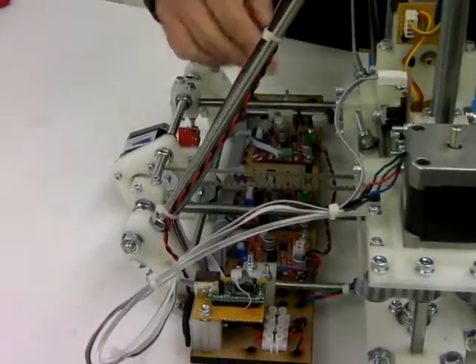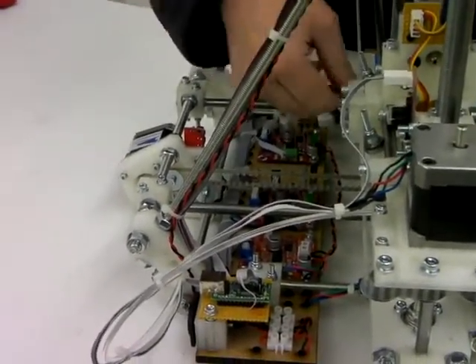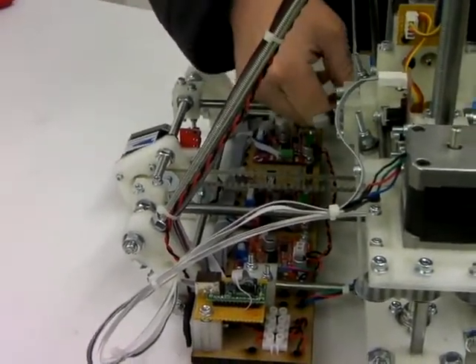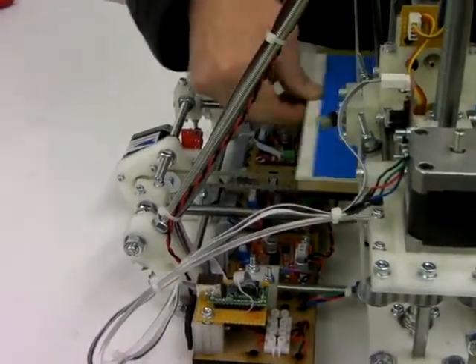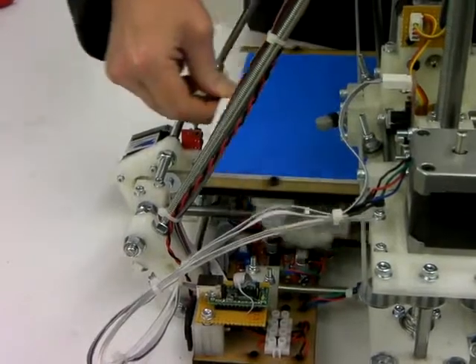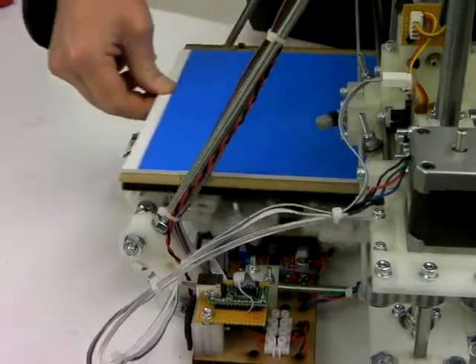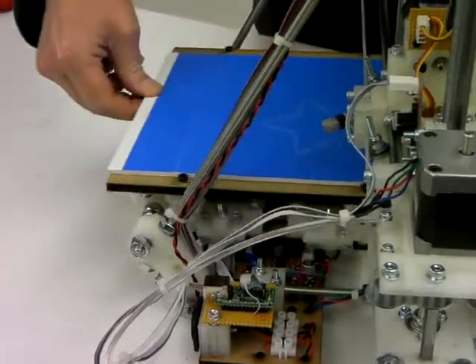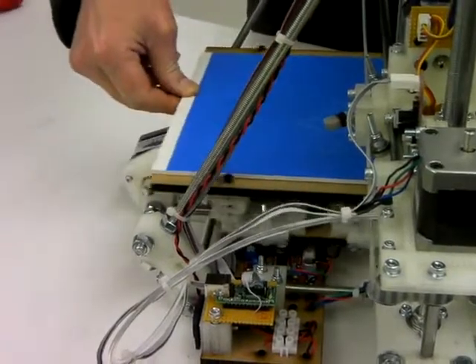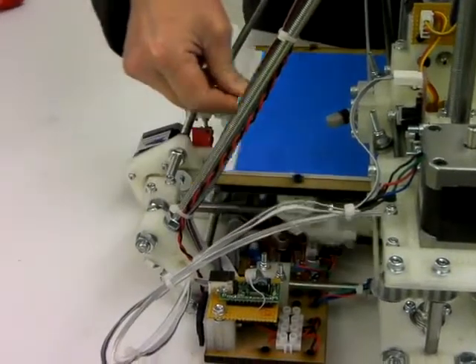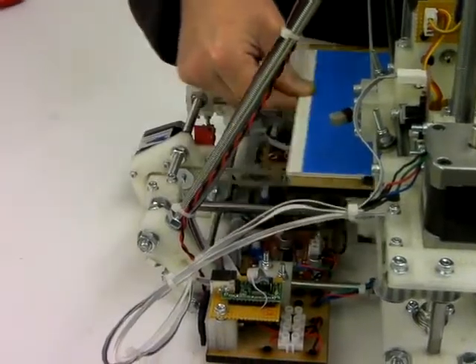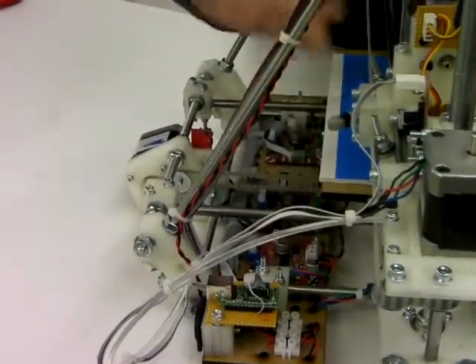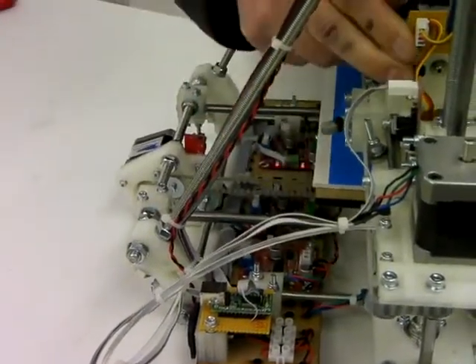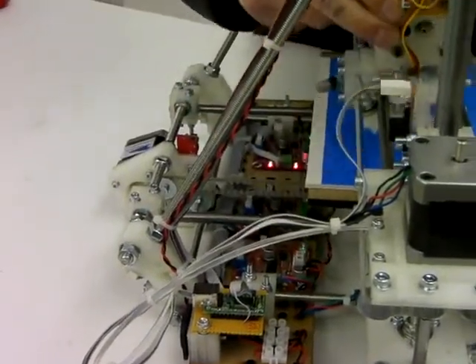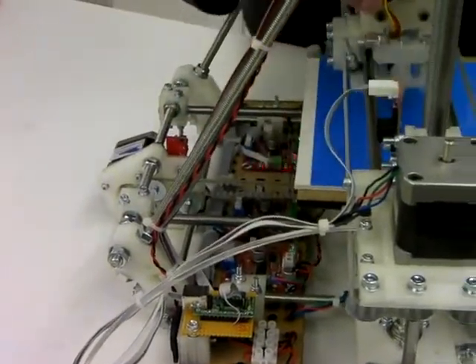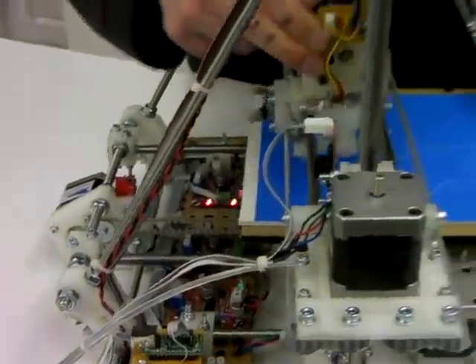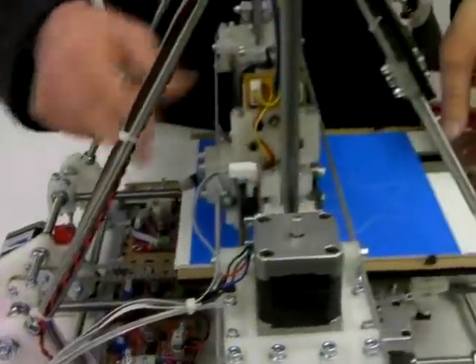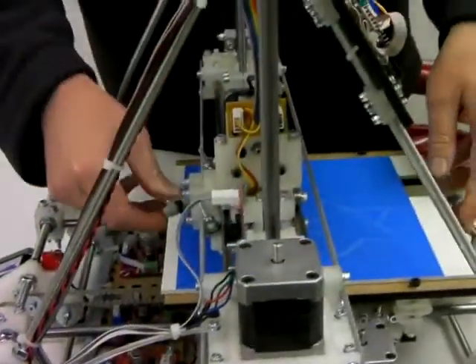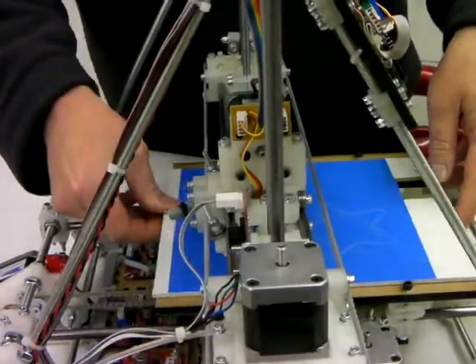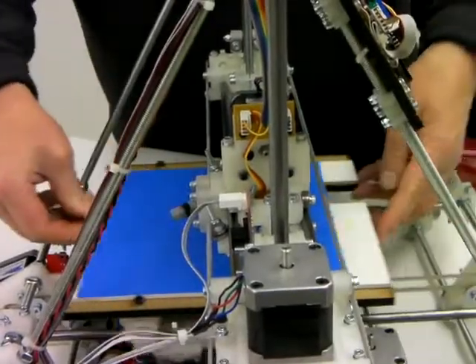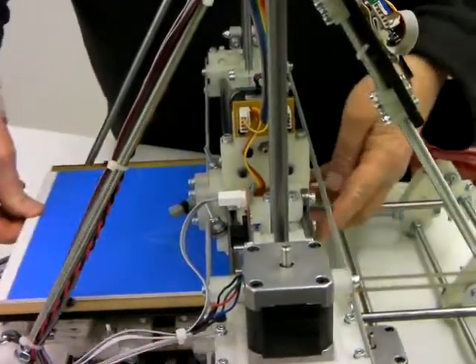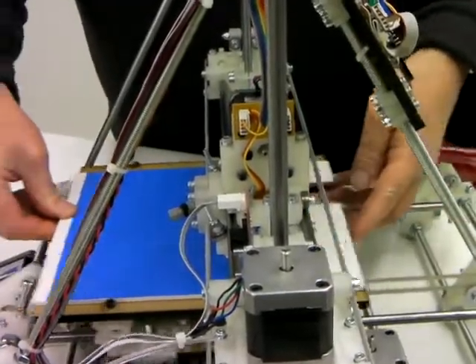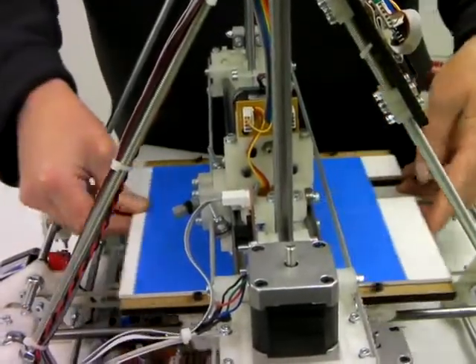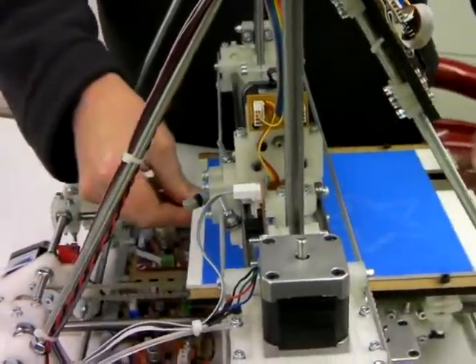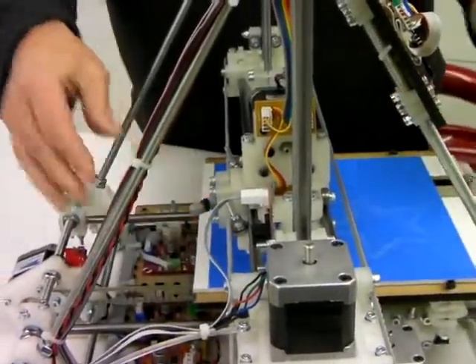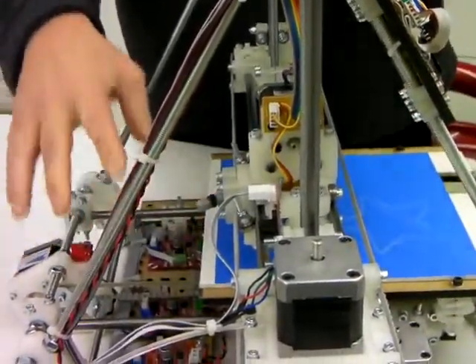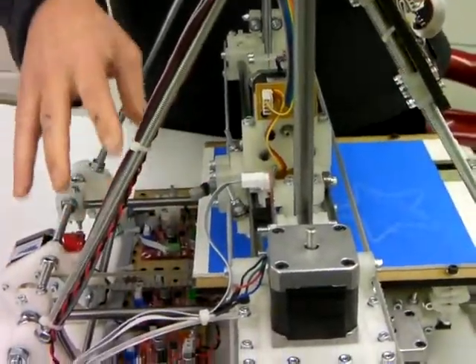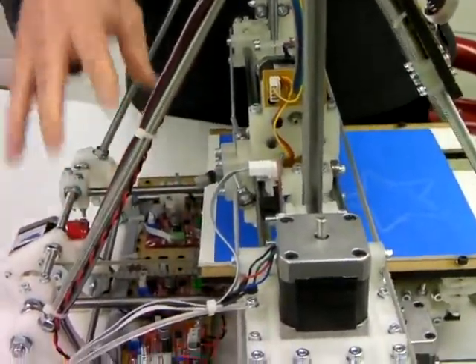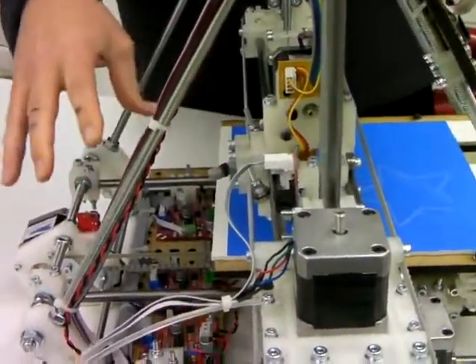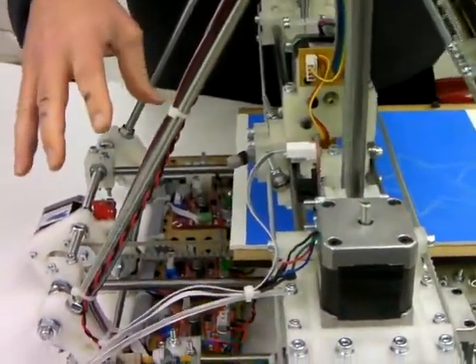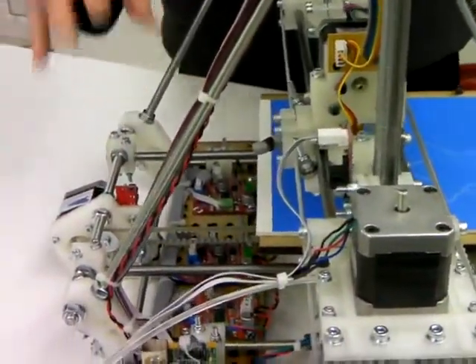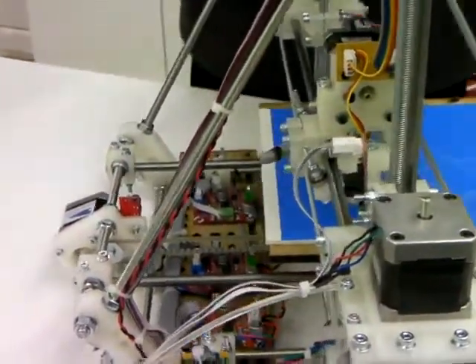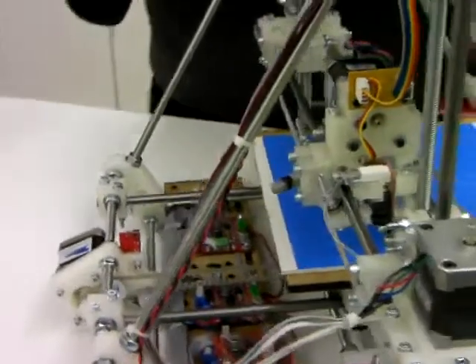When putting all these connections in, always run the extruder backwards and forwards and the Y platform backwards and forwards to make sure that it isn't fouling any of the cables as you put them into the machine.